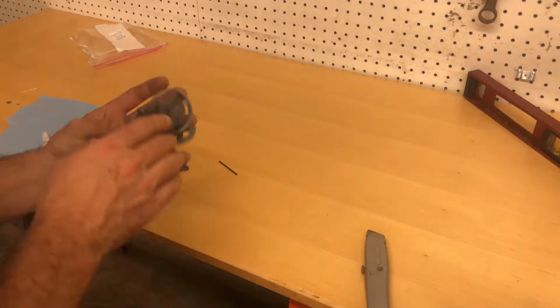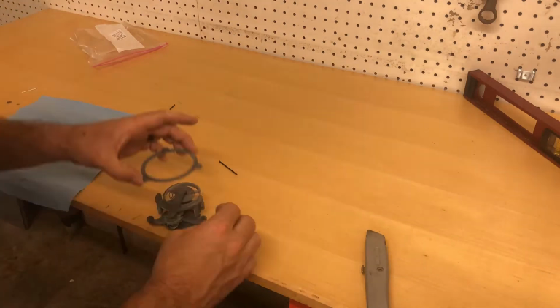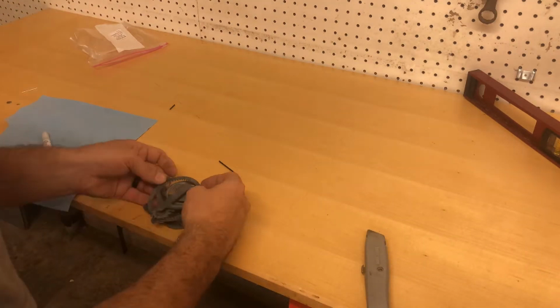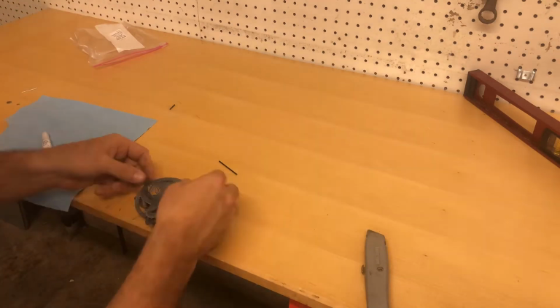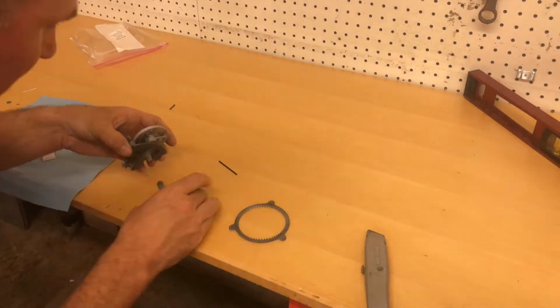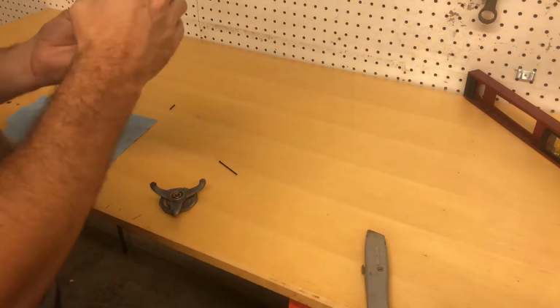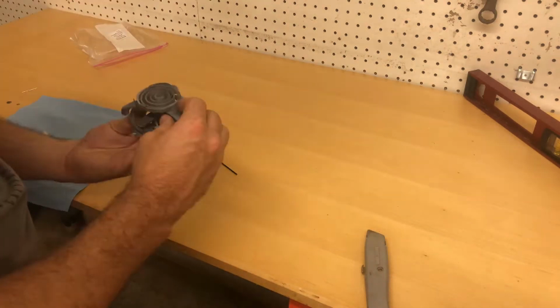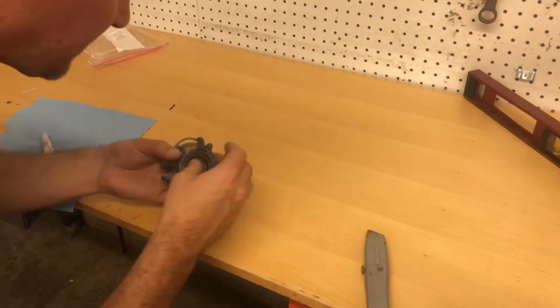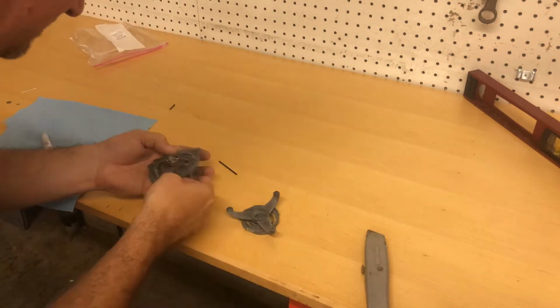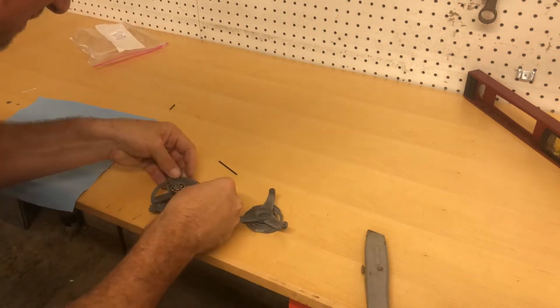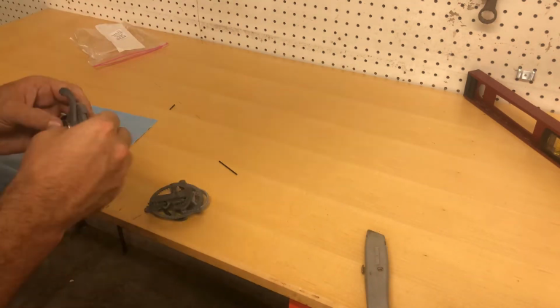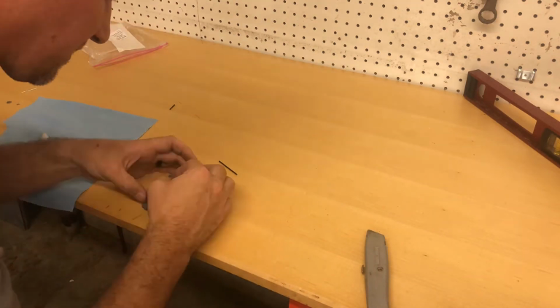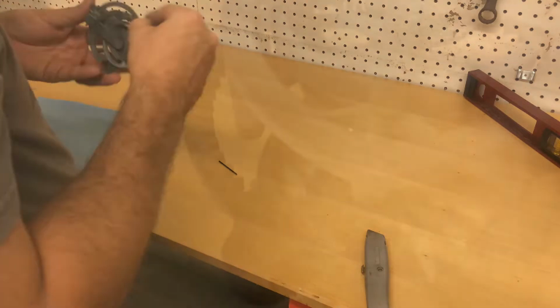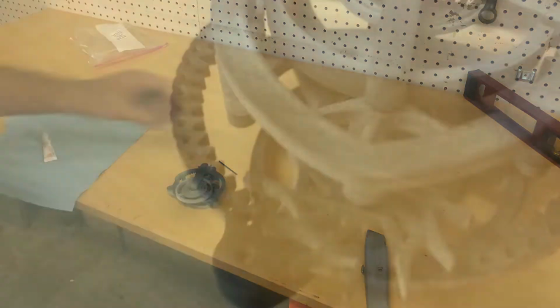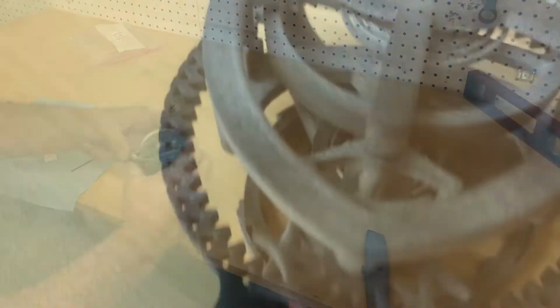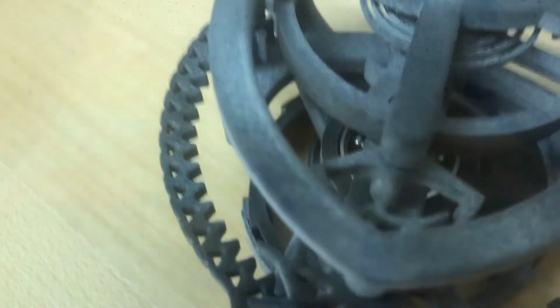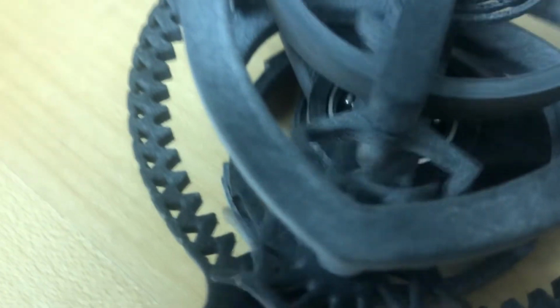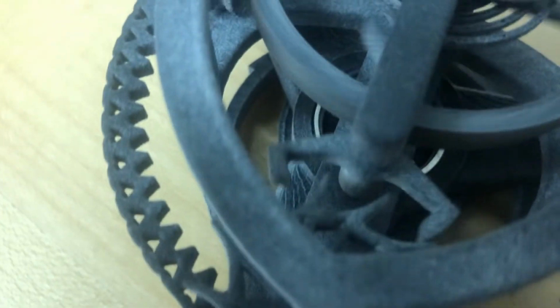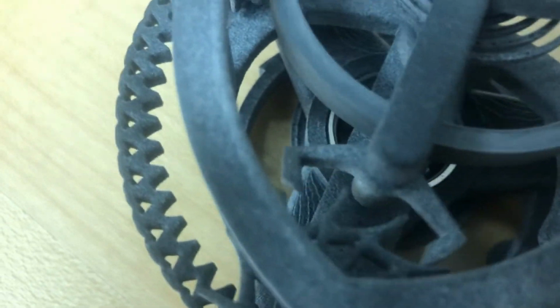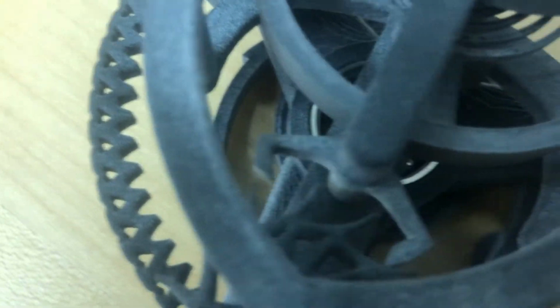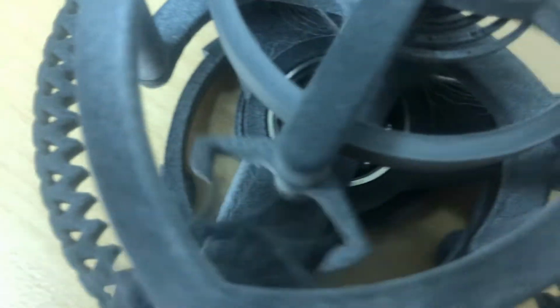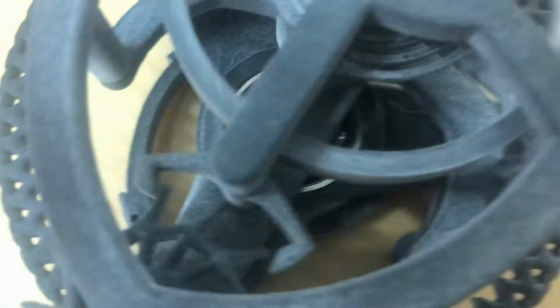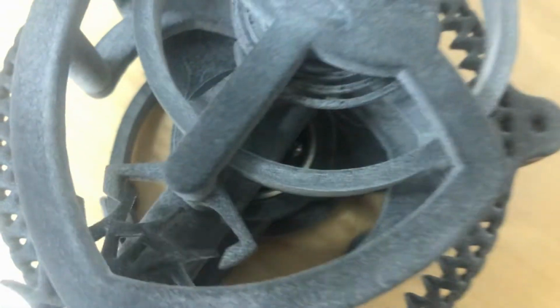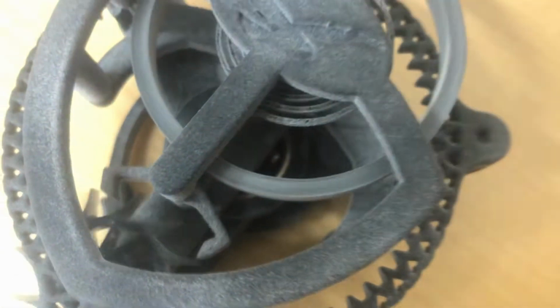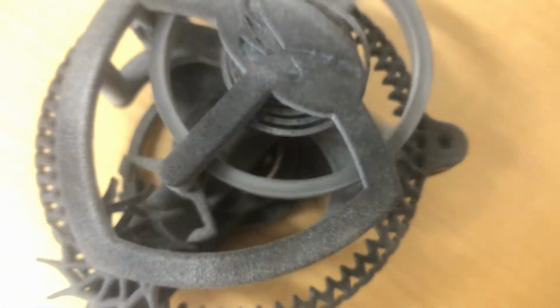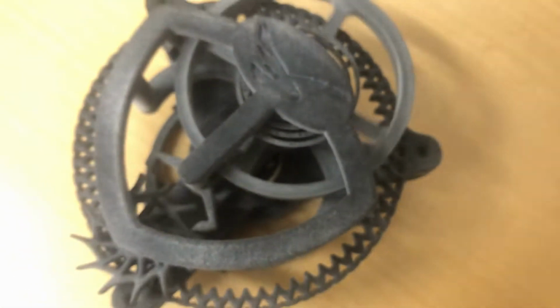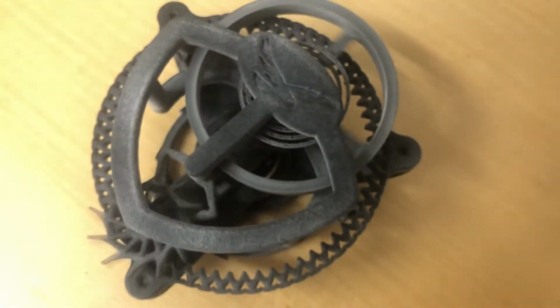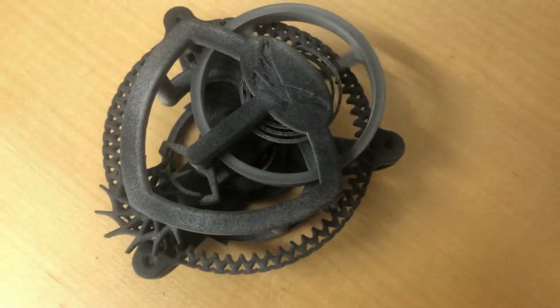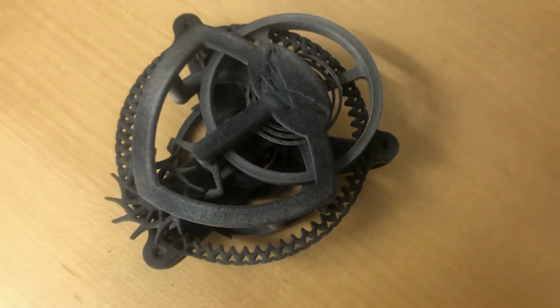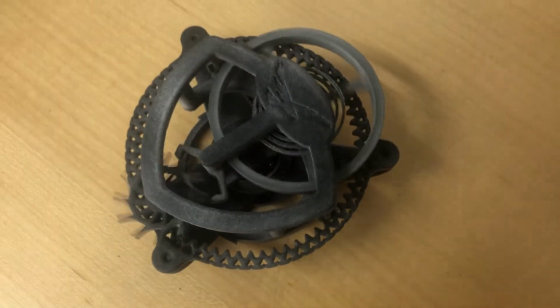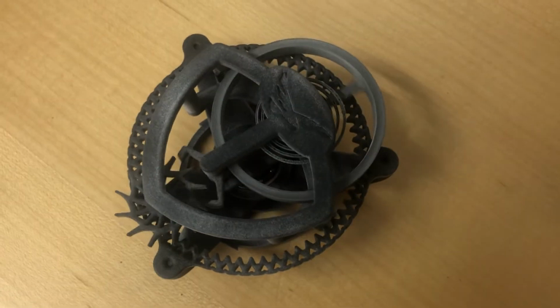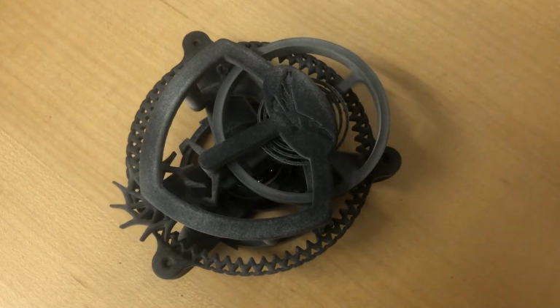The entire thing was 3D printed except for a bearing — a 608 roller skate bearing and a couple of graphite rods. And there you can see it working. Pretty cool.